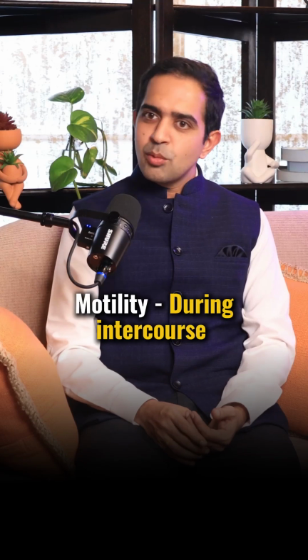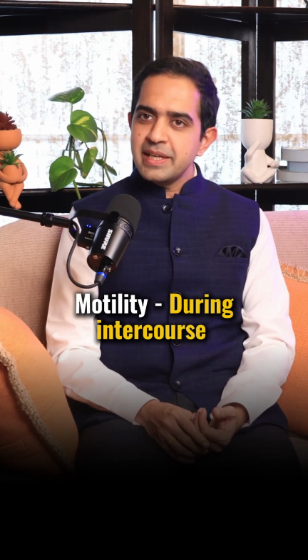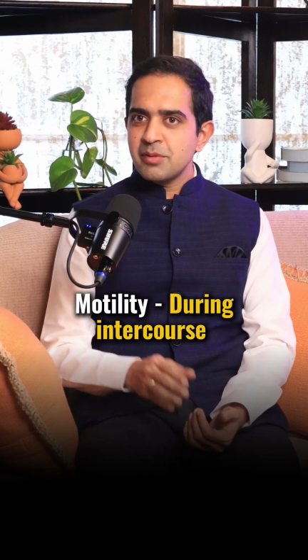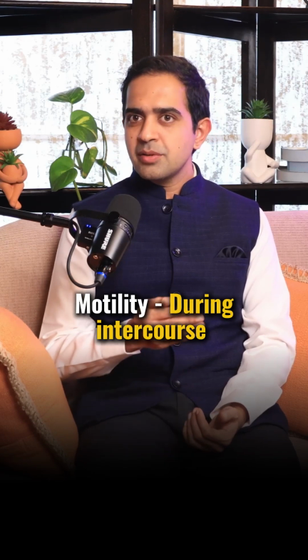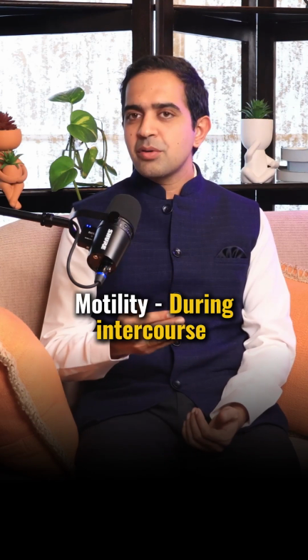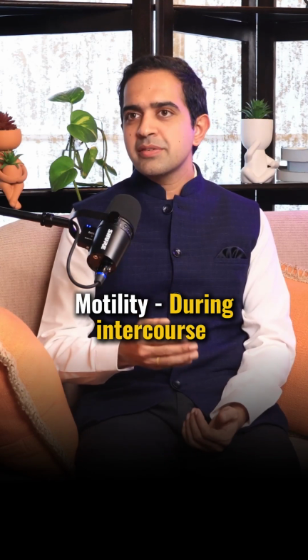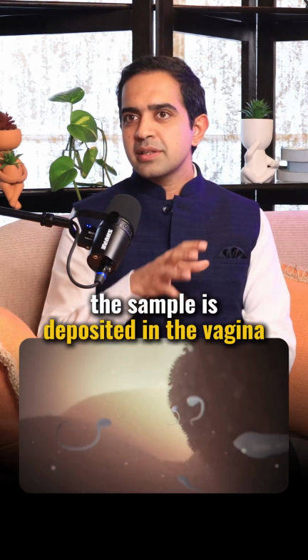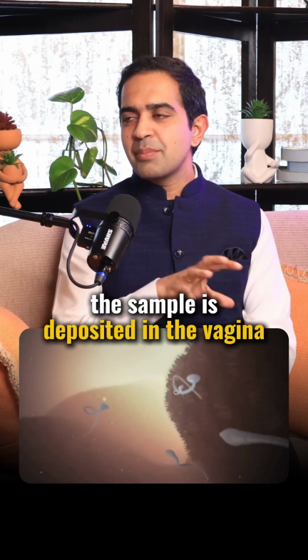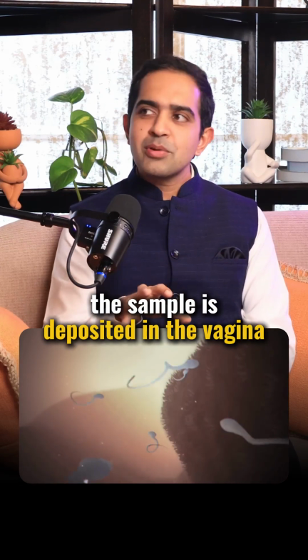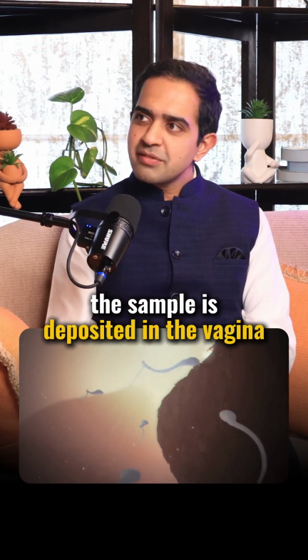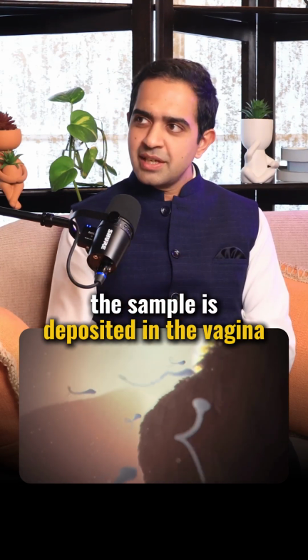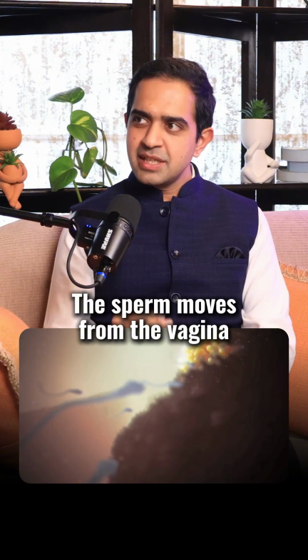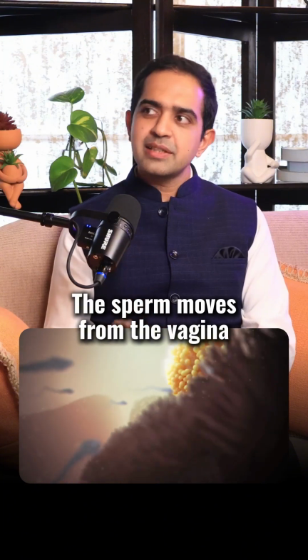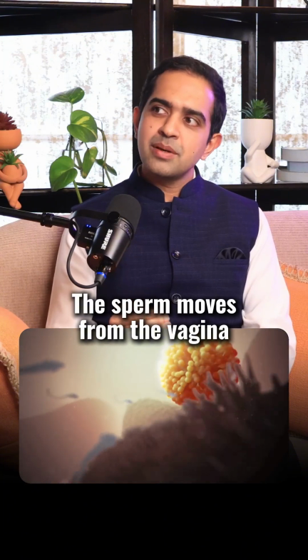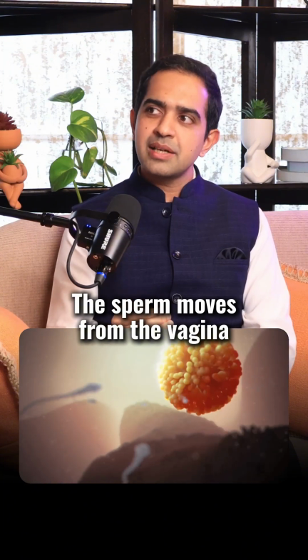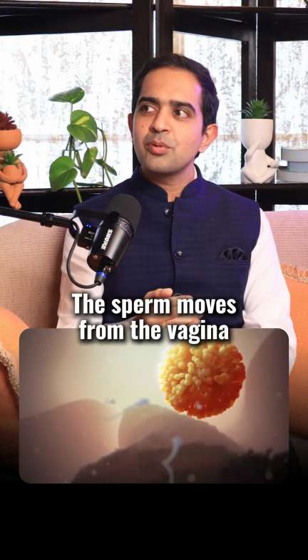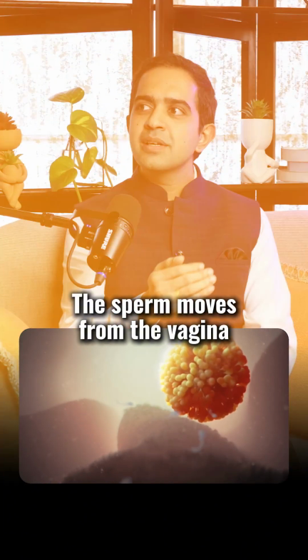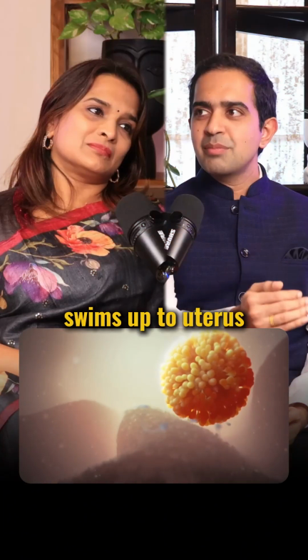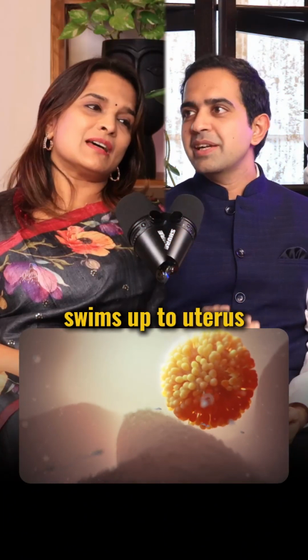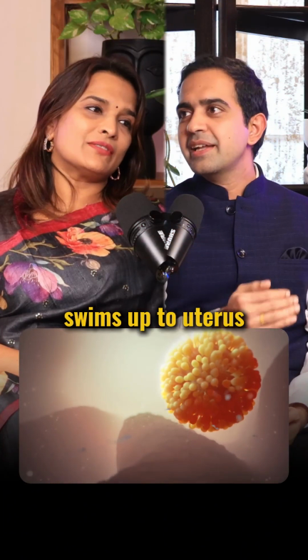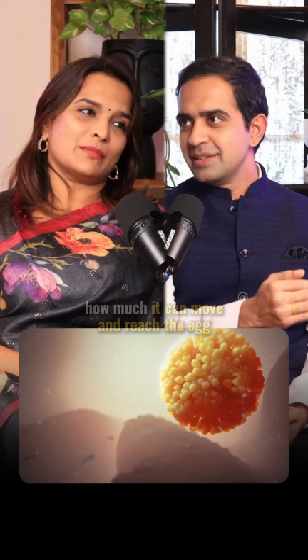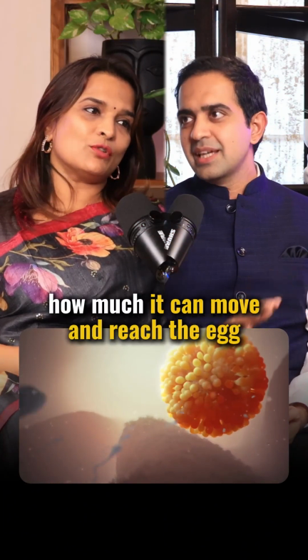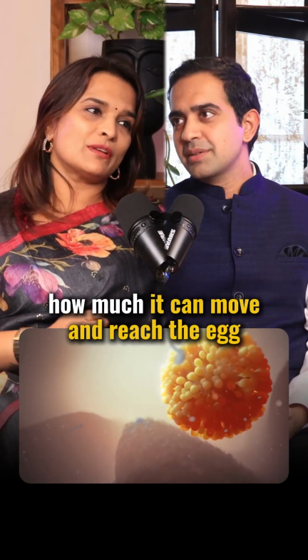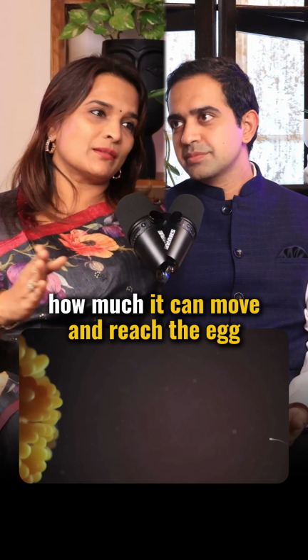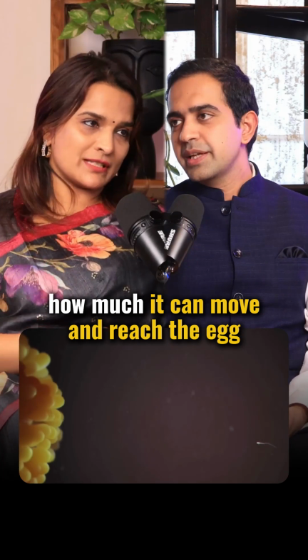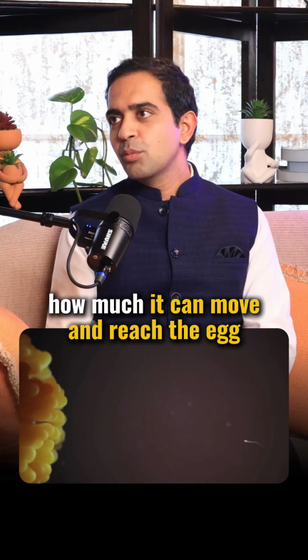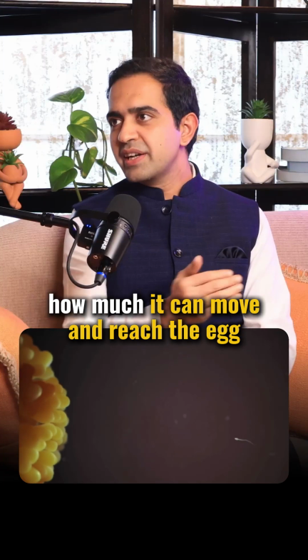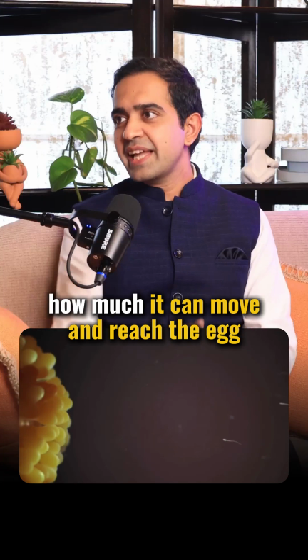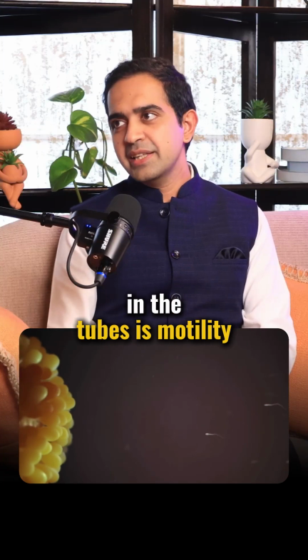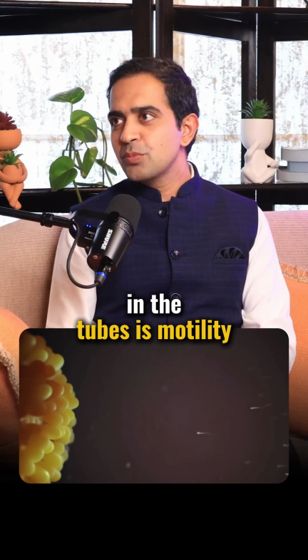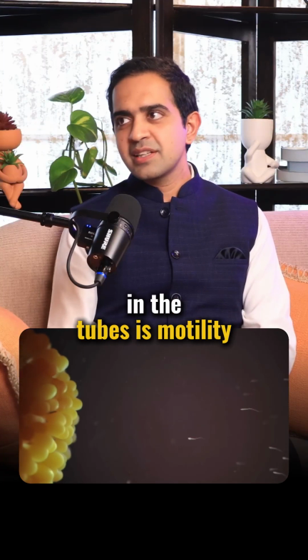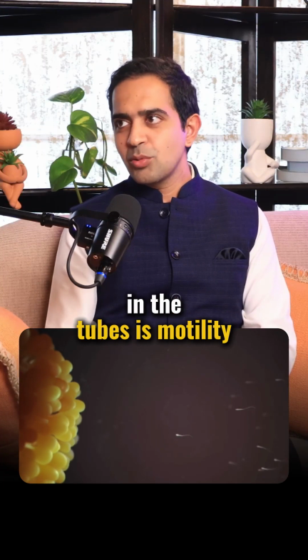Motility refers to sperm movement during intercourse. The sample is deposited in the vagina. From the vagina, the sperm travels through the cervical neck and into the tubes, where it can move and reach the egg. That is what motility means.